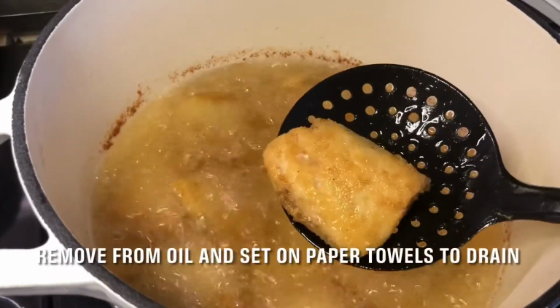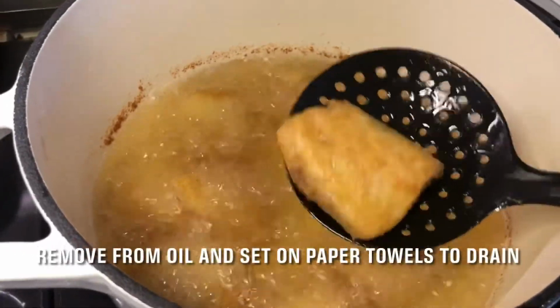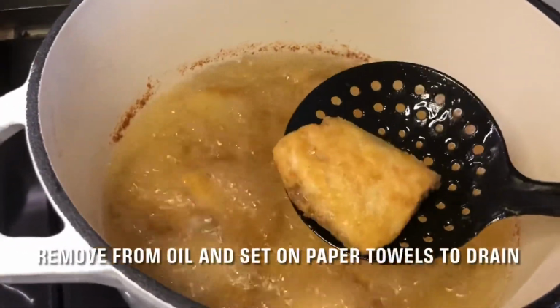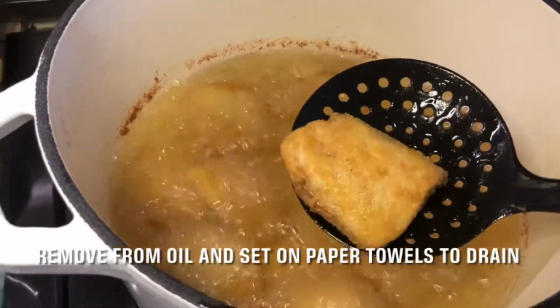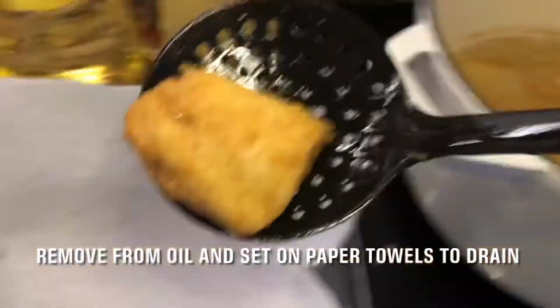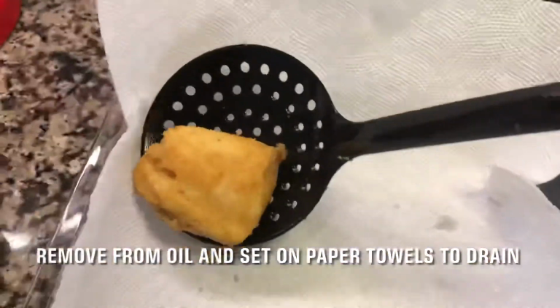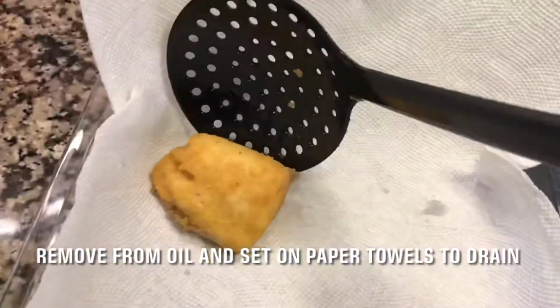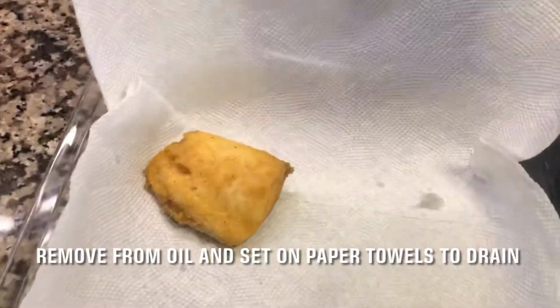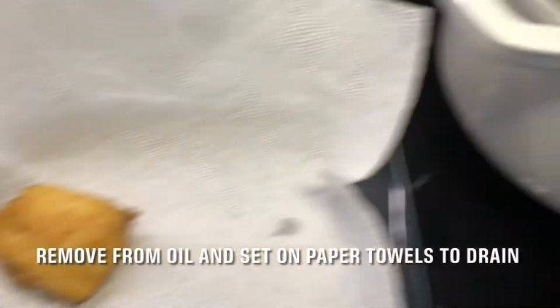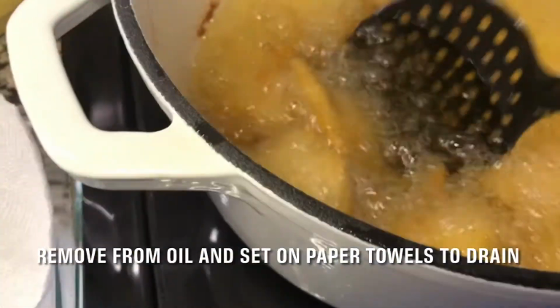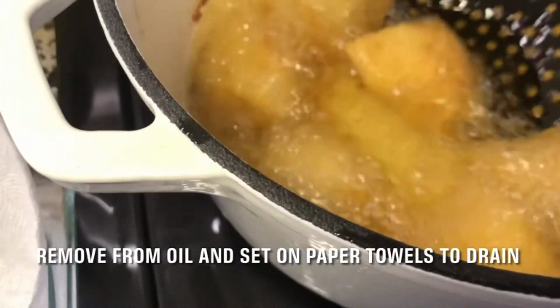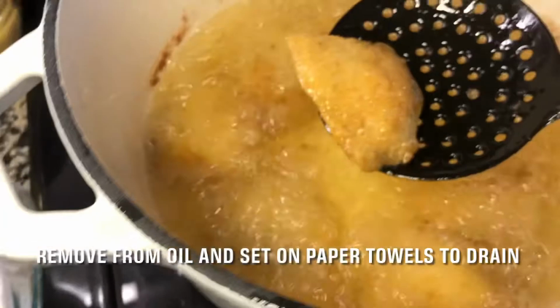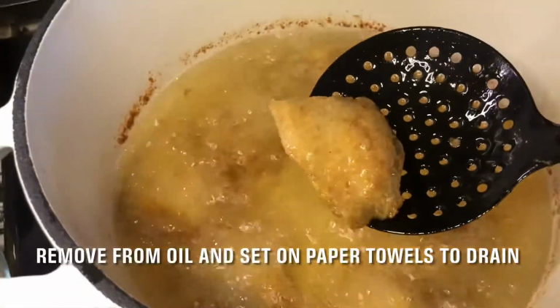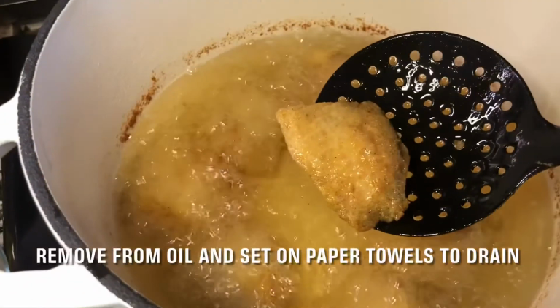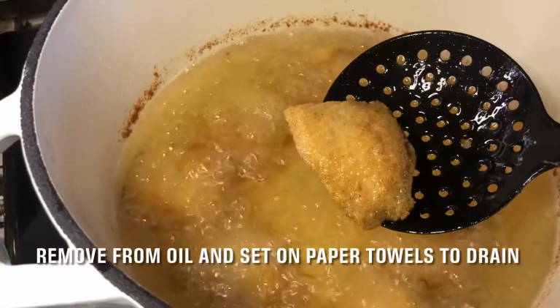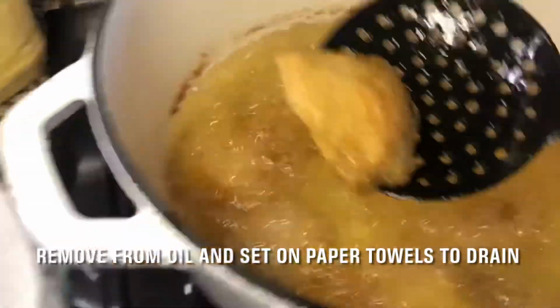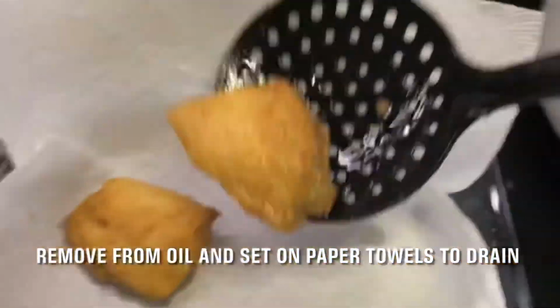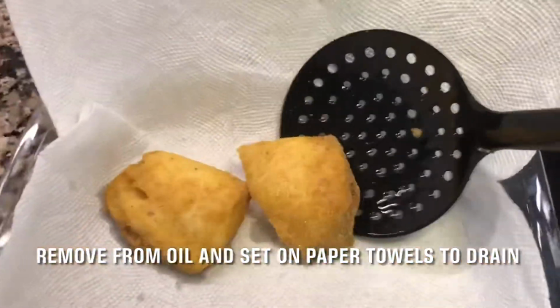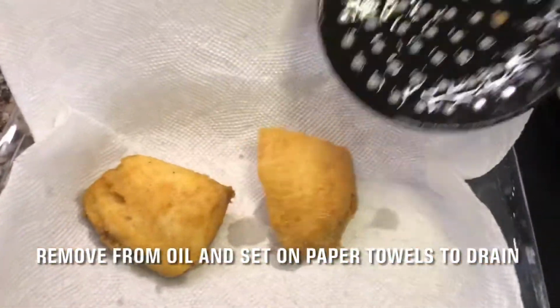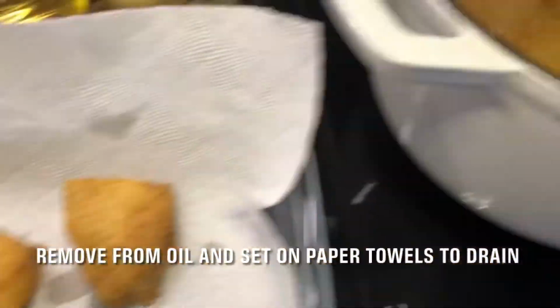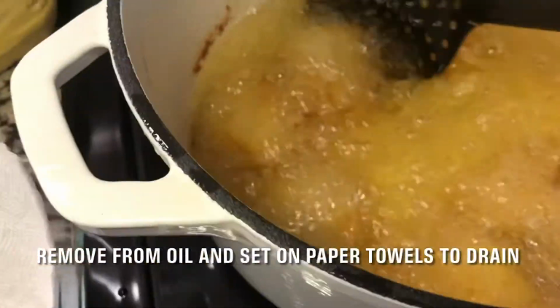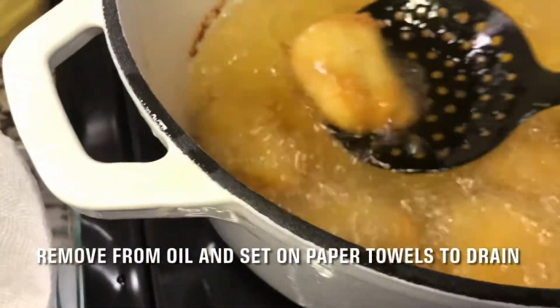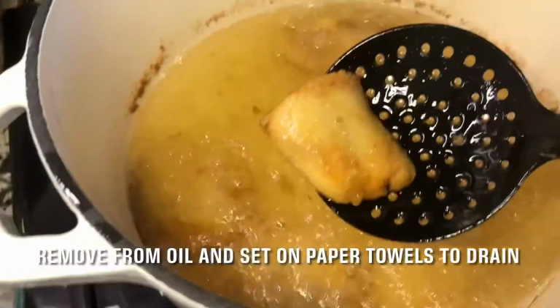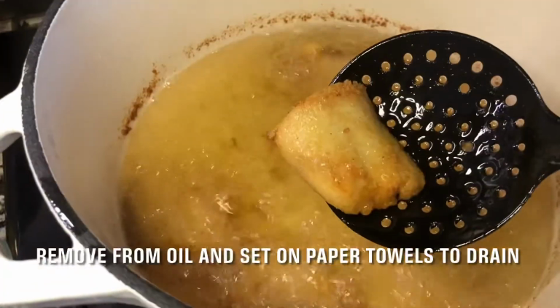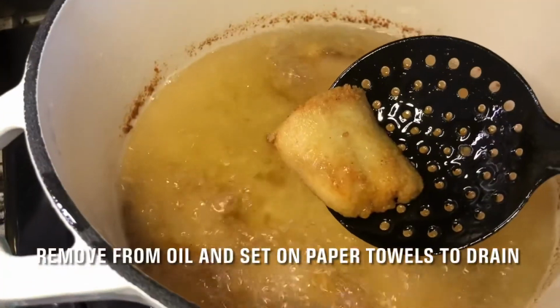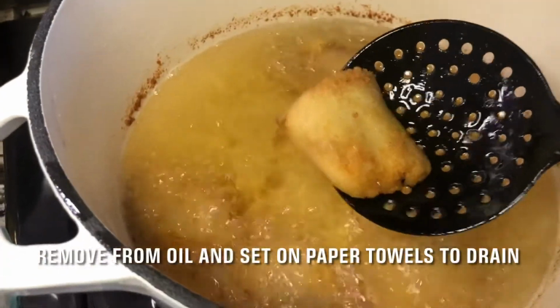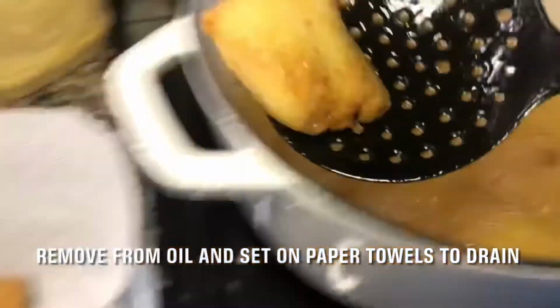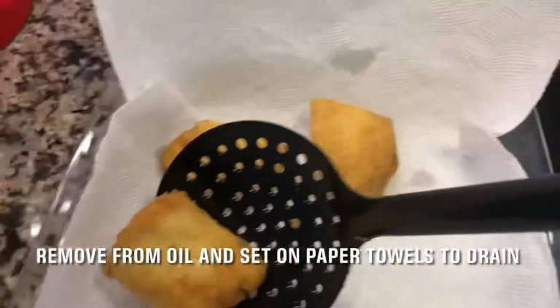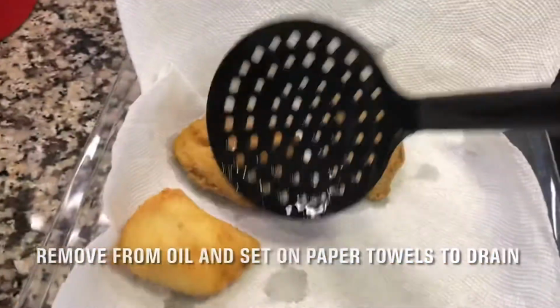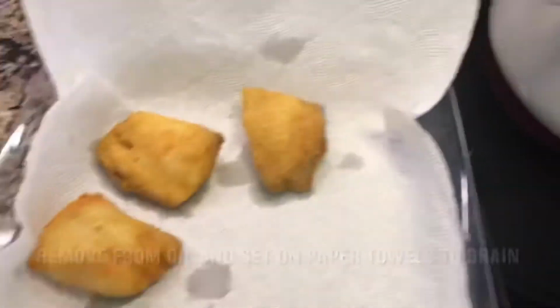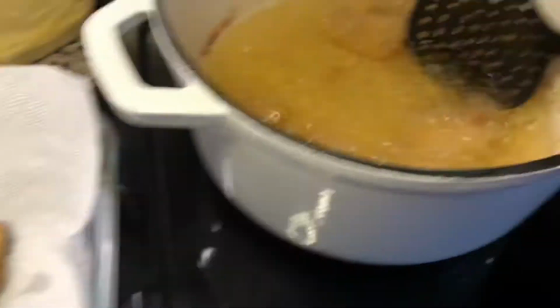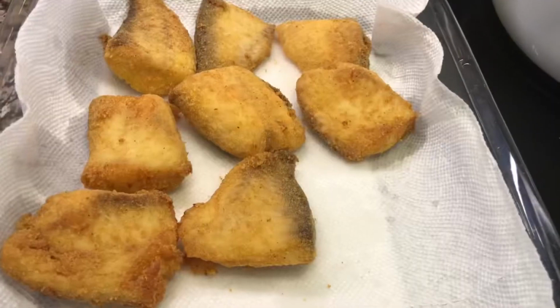Once the fish is golden brown, crispy, and cooked through, remove it from the oil and place it on paper napkins. When done with the first batch, continue to fry the rest of the fish.